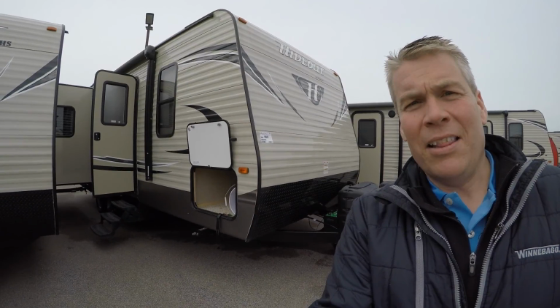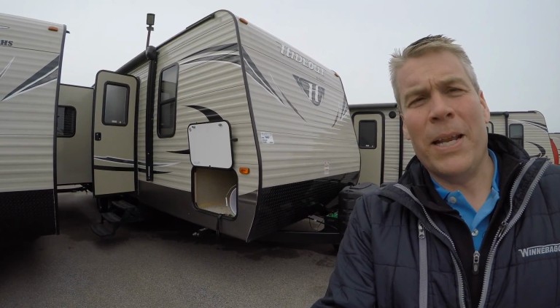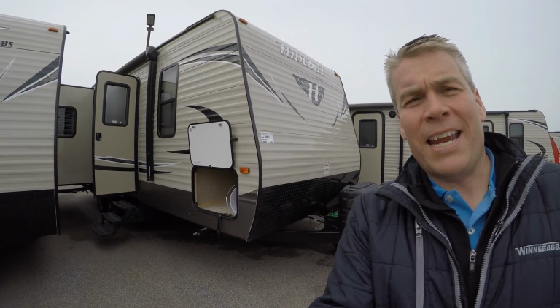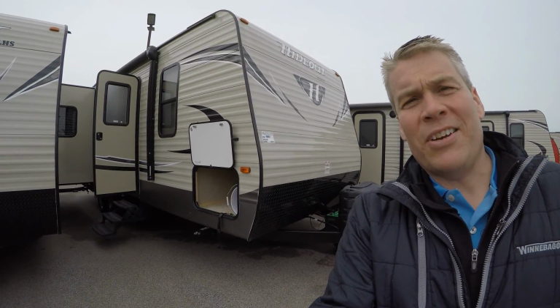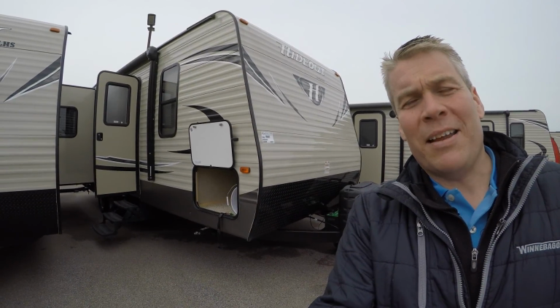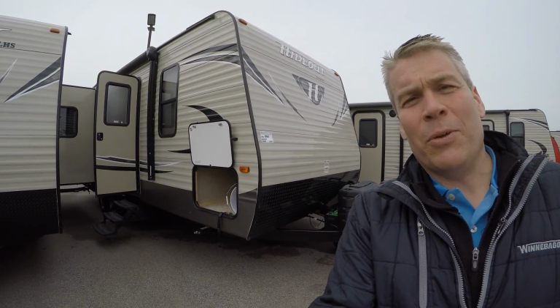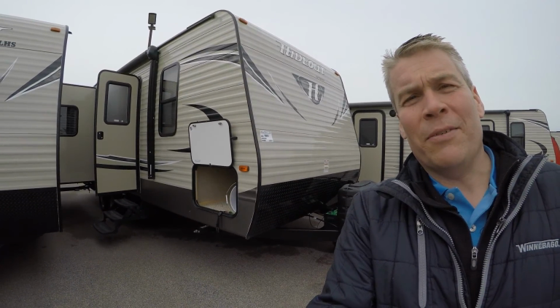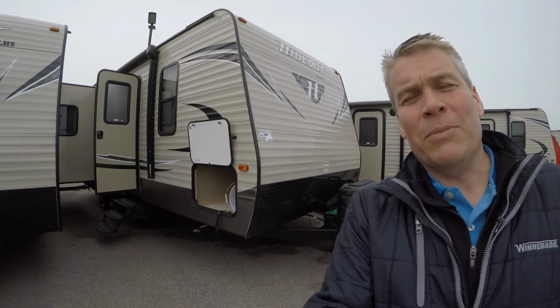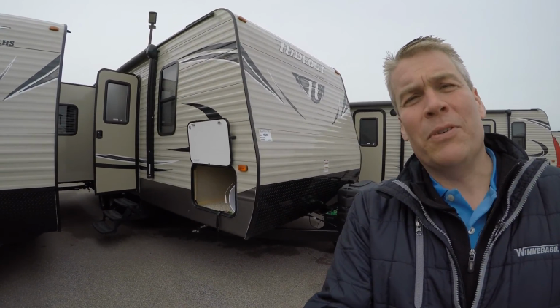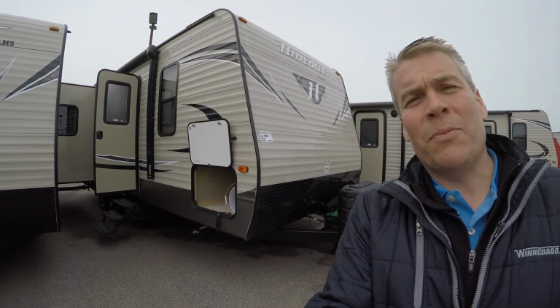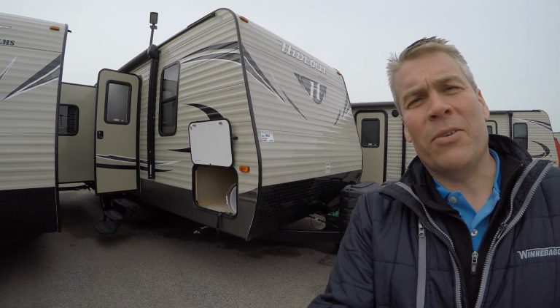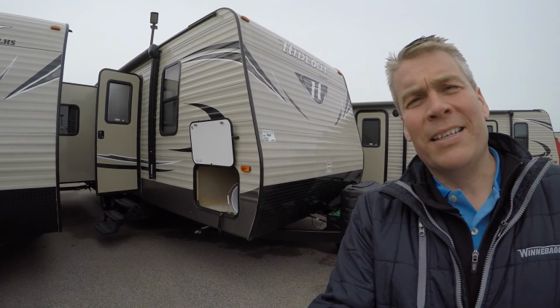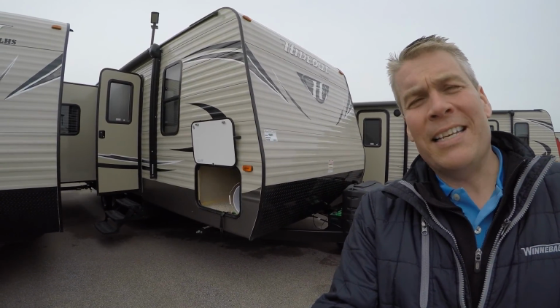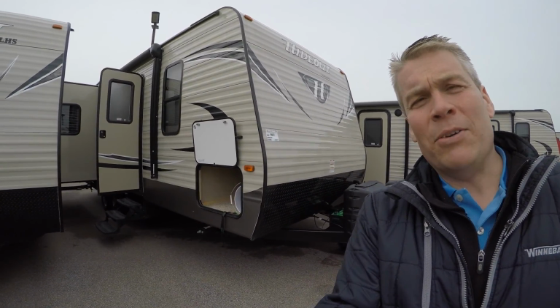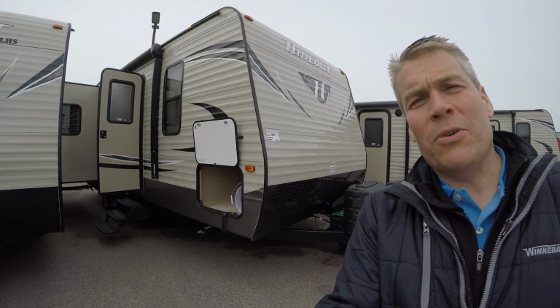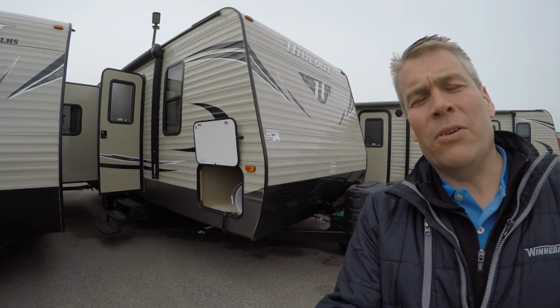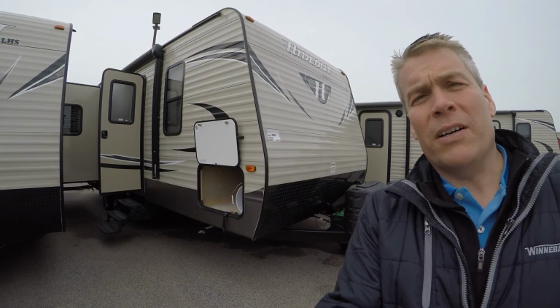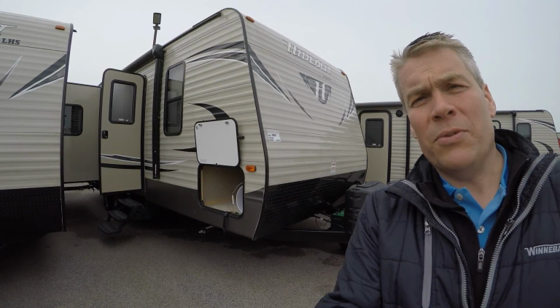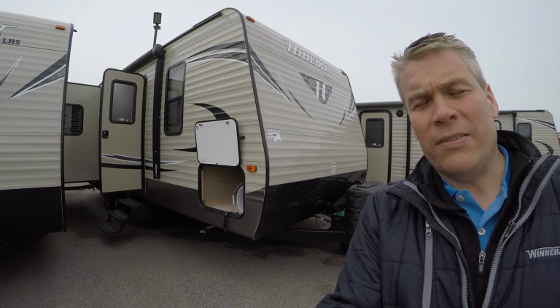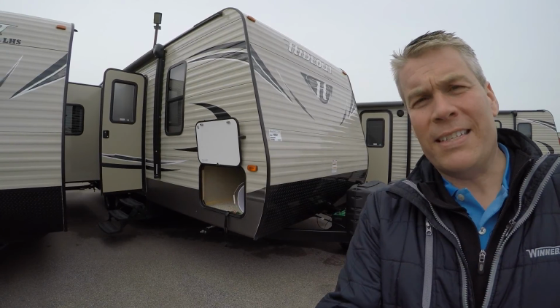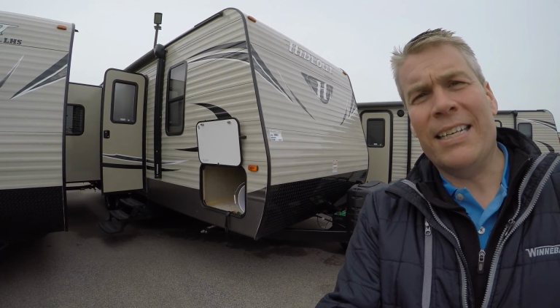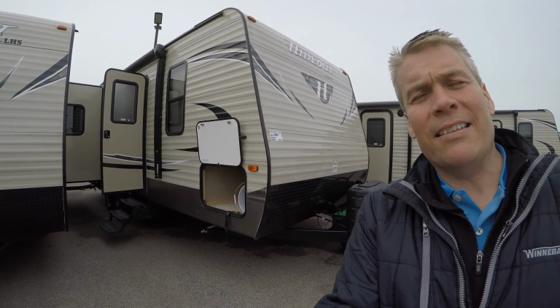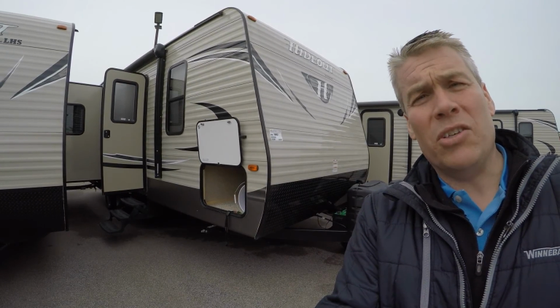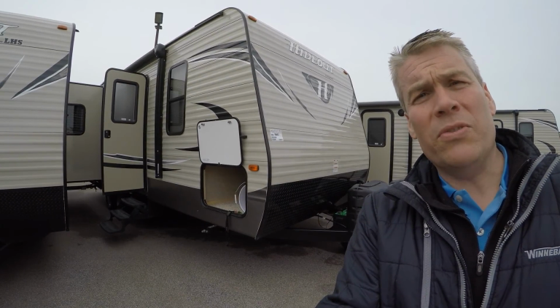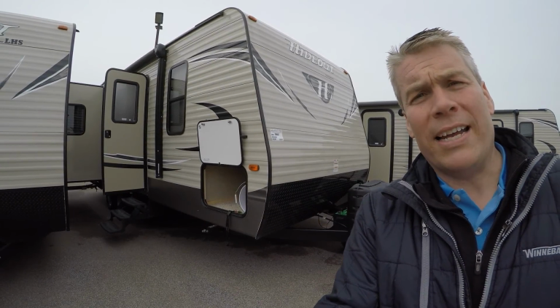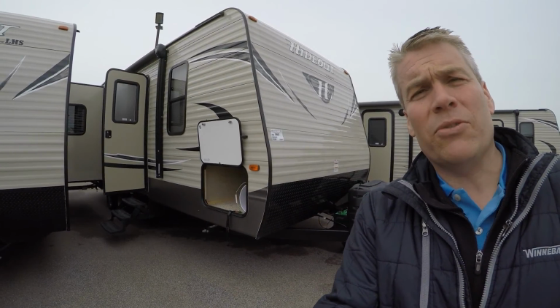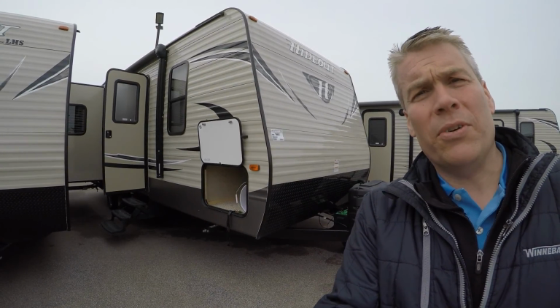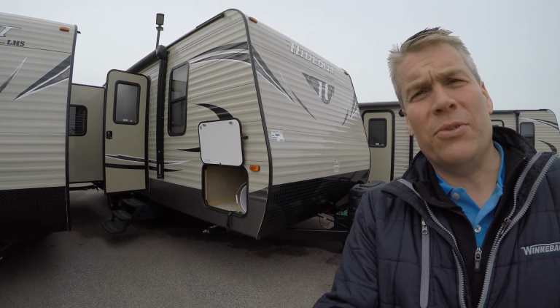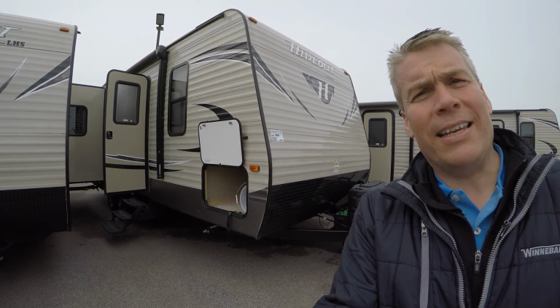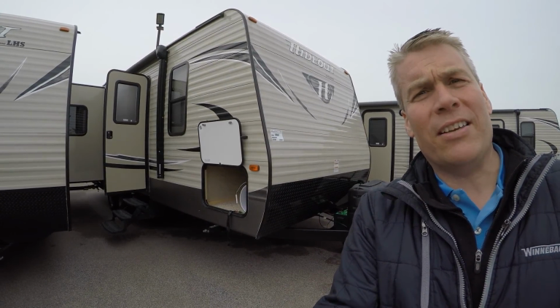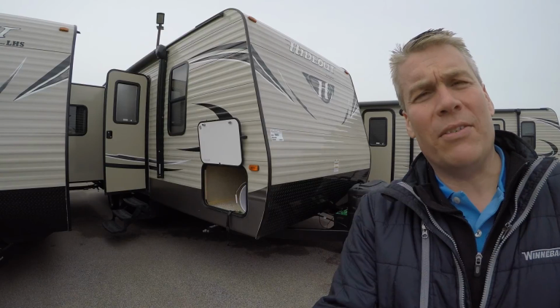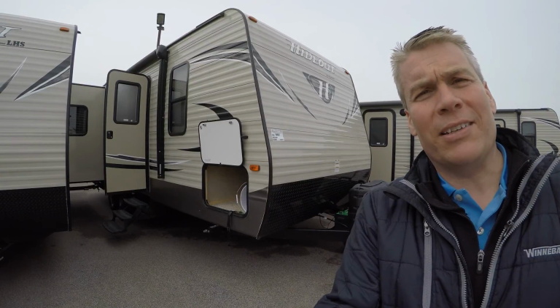Hello, my name is Andy Johnson. I'm at Bullion RV in beautiful Duluth, Minnesota. Today I want to do a short video of our 2016 — and this is a used Hideout 232 LHS travel trailer.